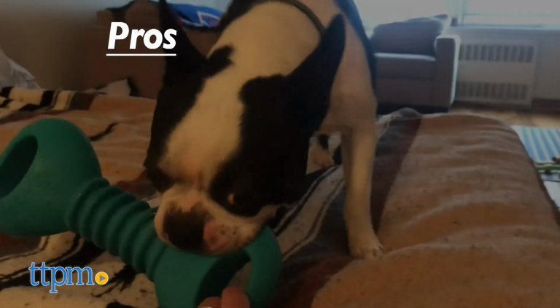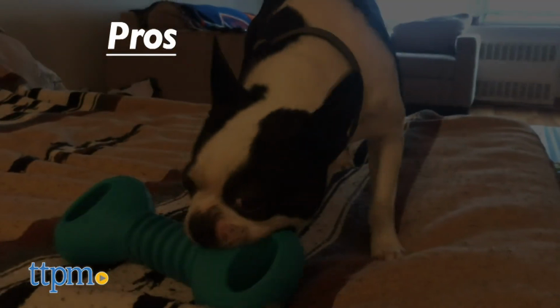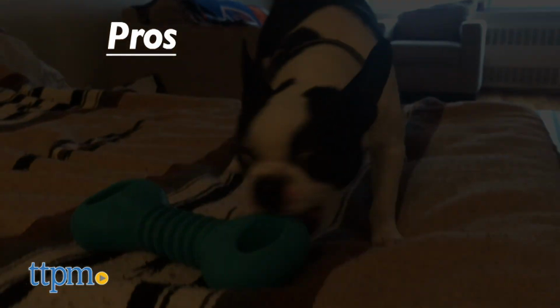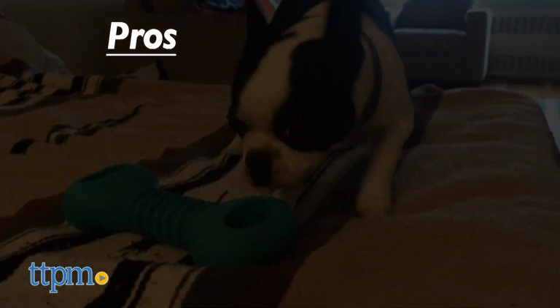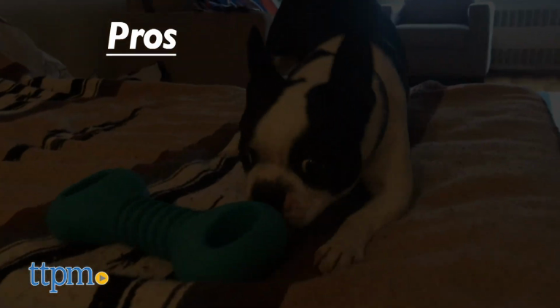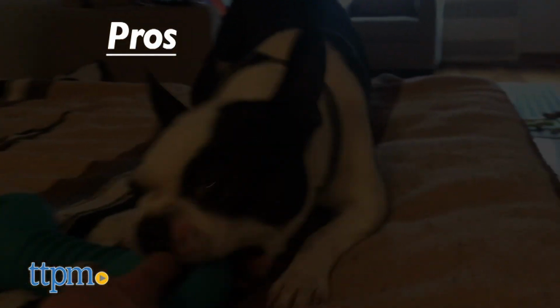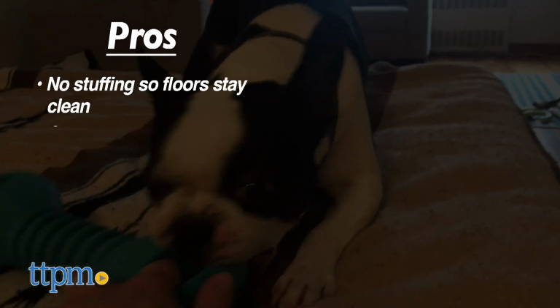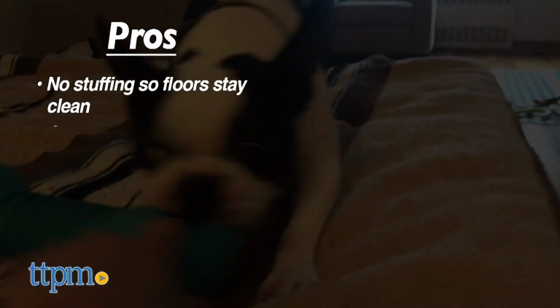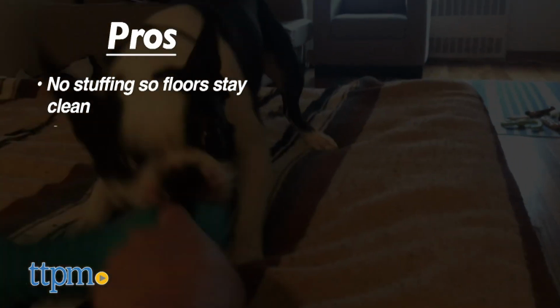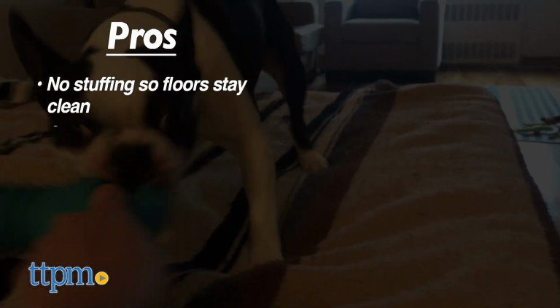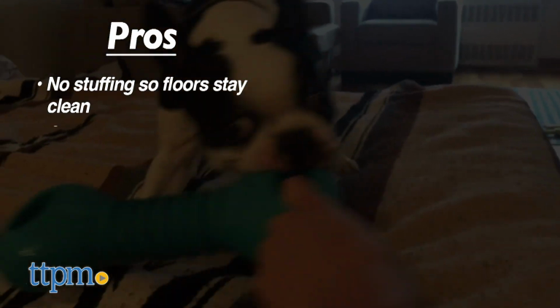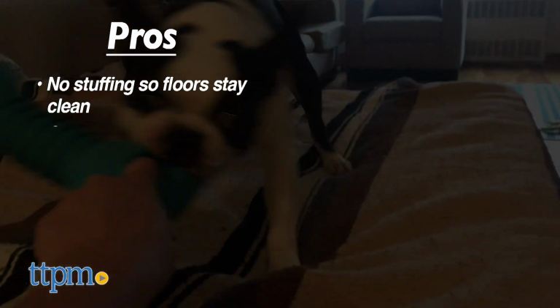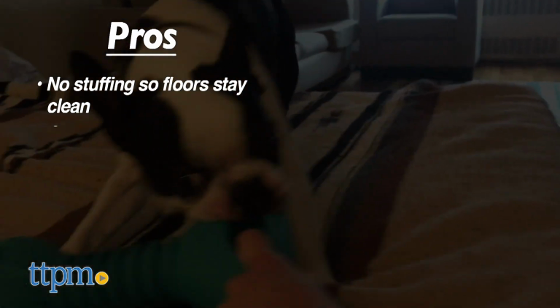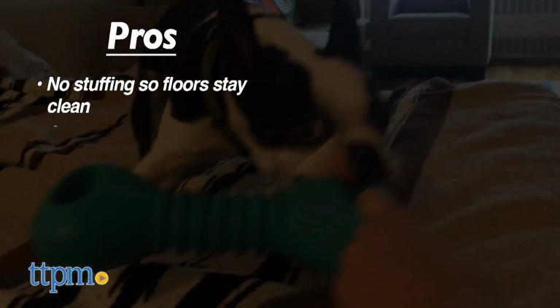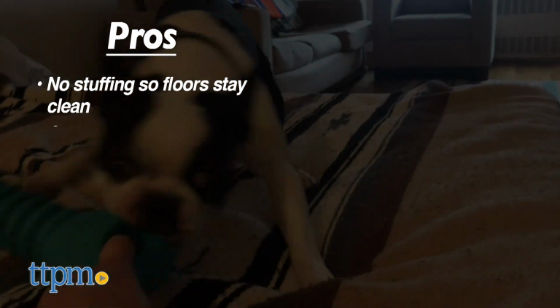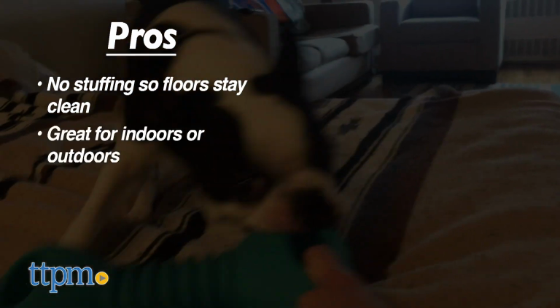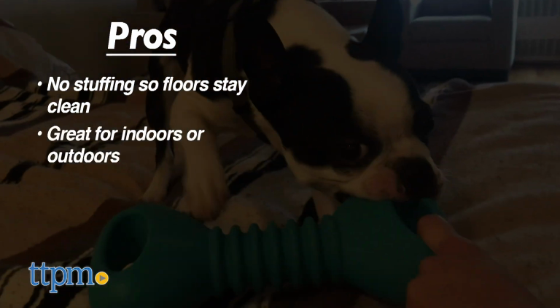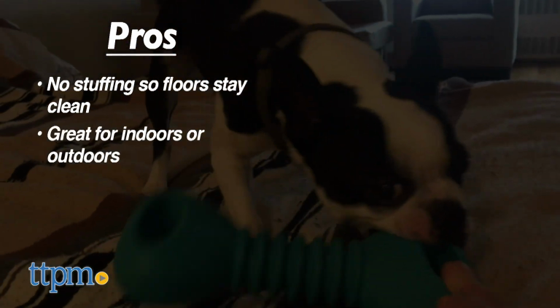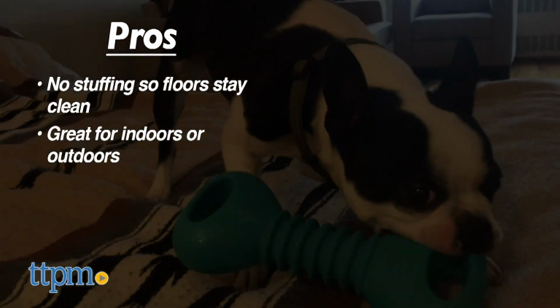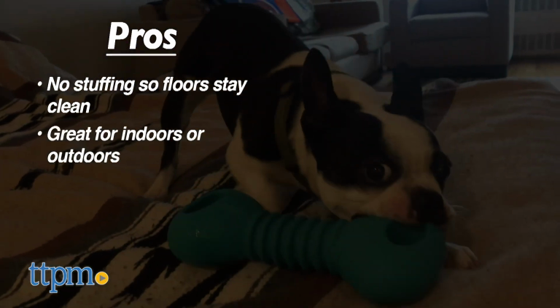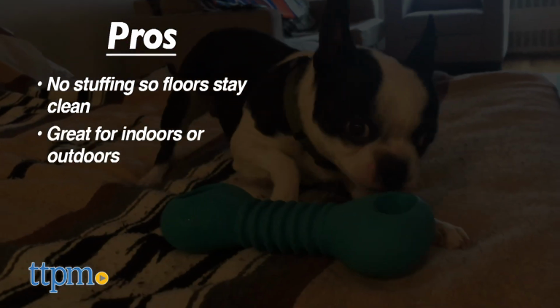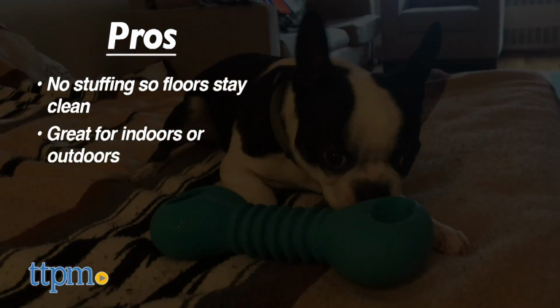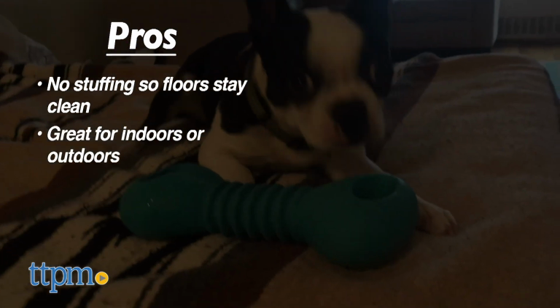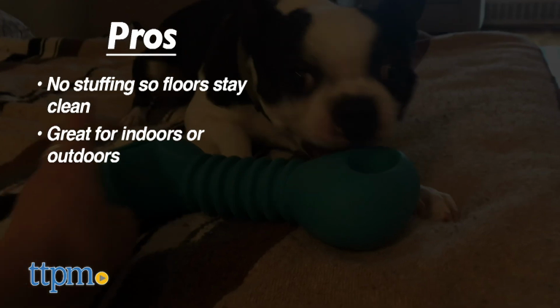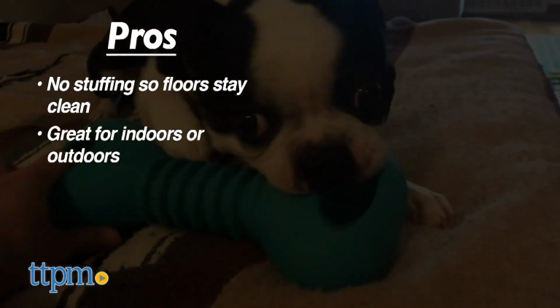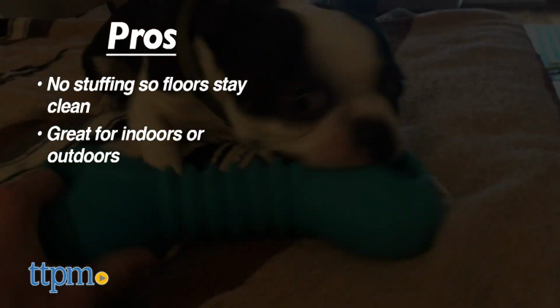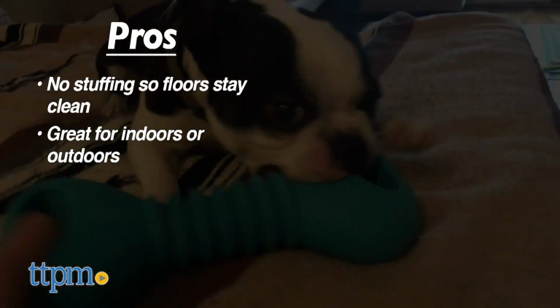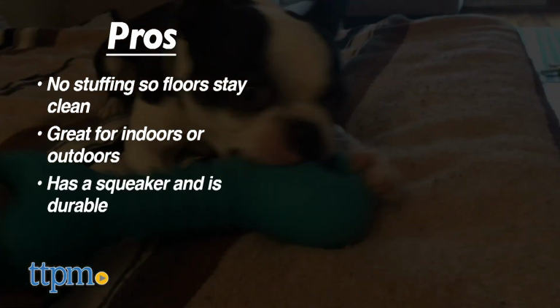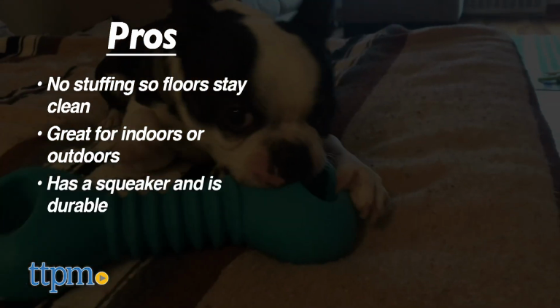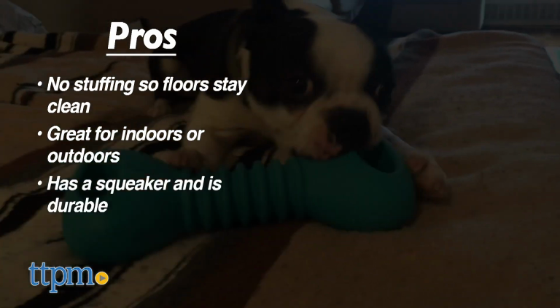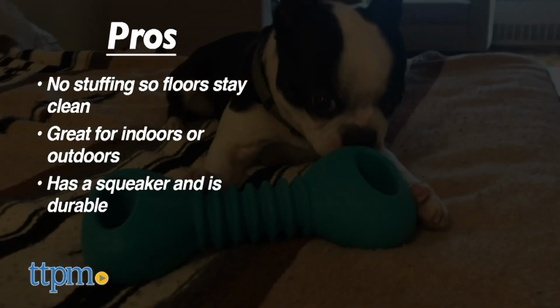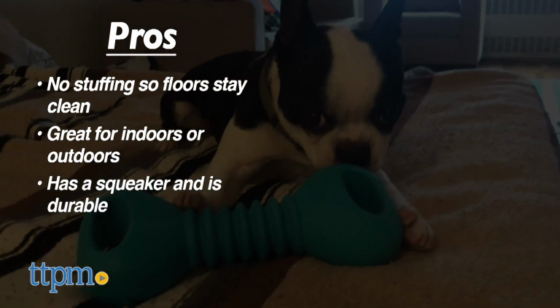Pros: This toy has no stuffing to keep your floors clean. It is great for outdoors as the material keeps it clean. It has a squeaker and it's tough.